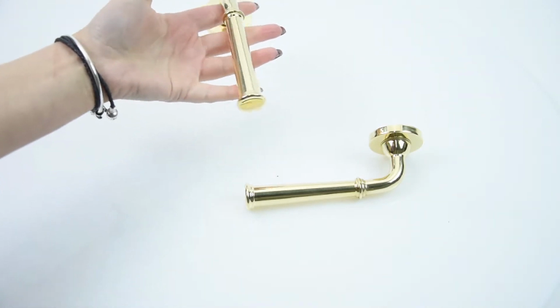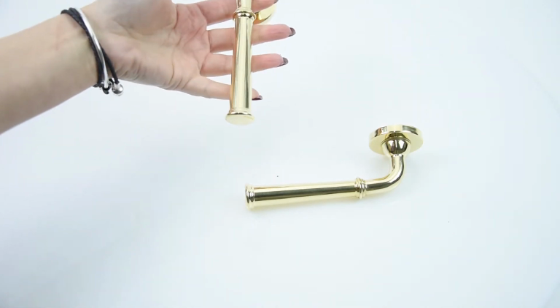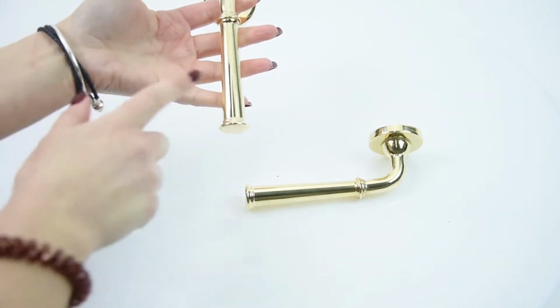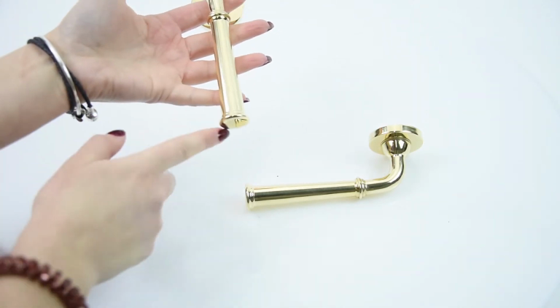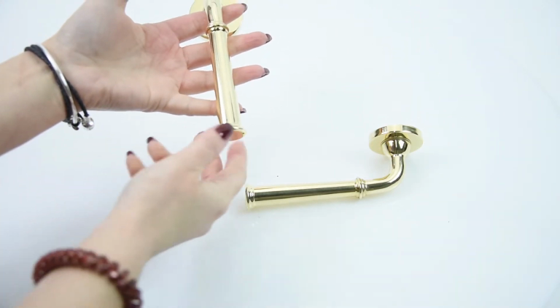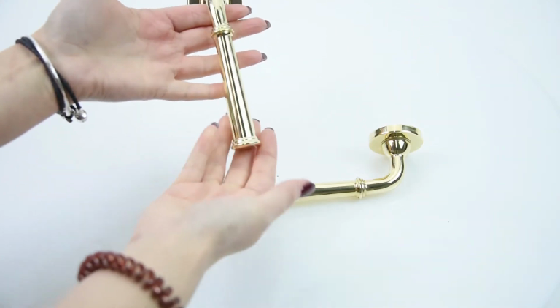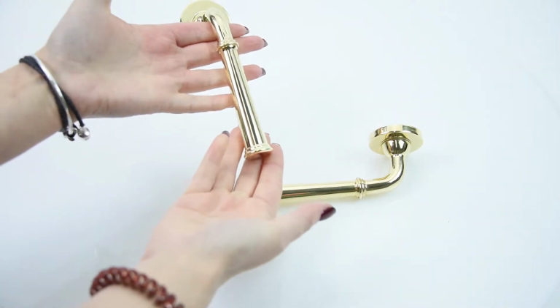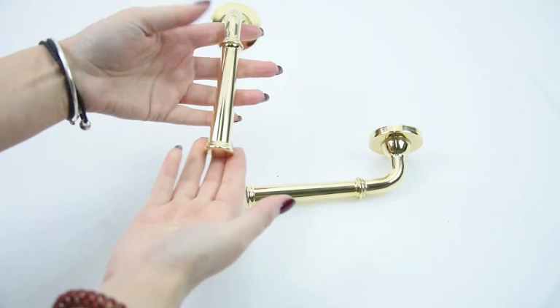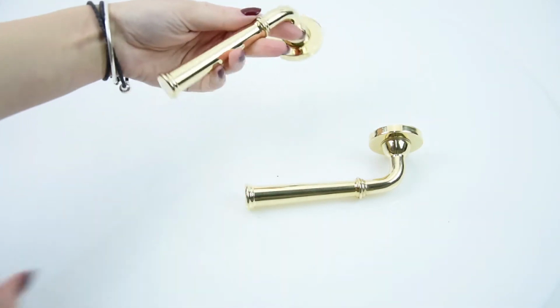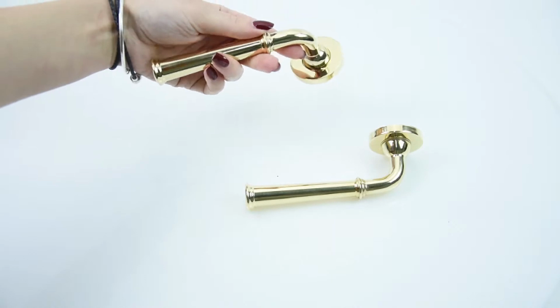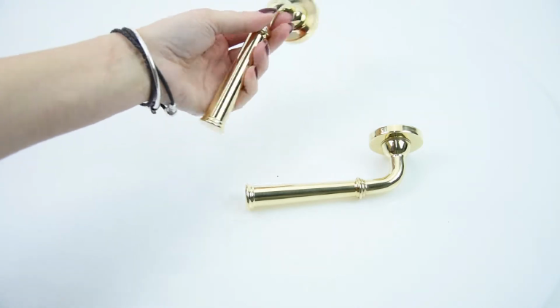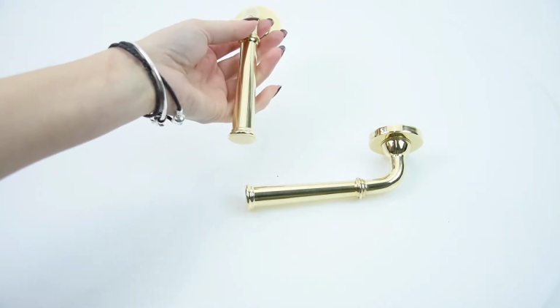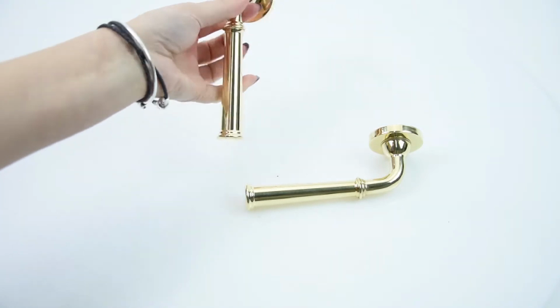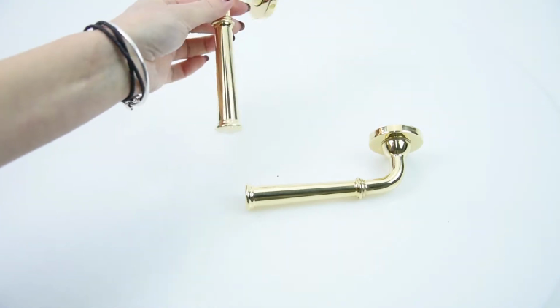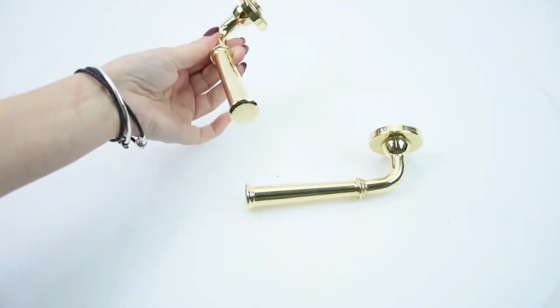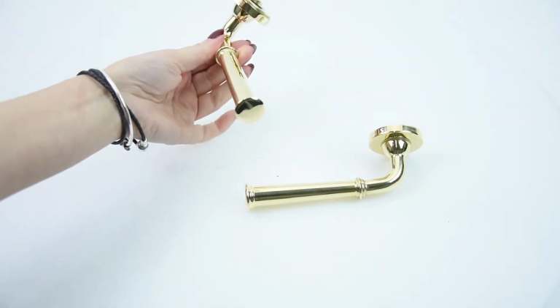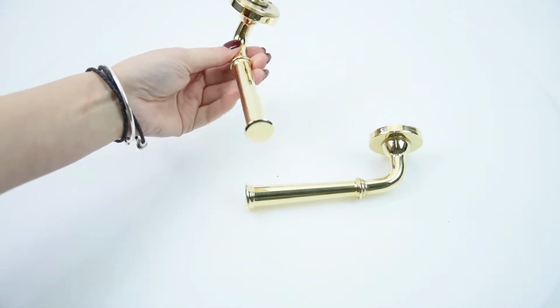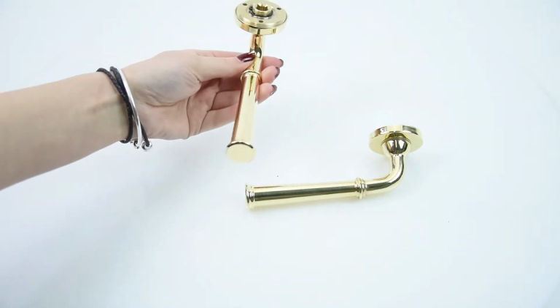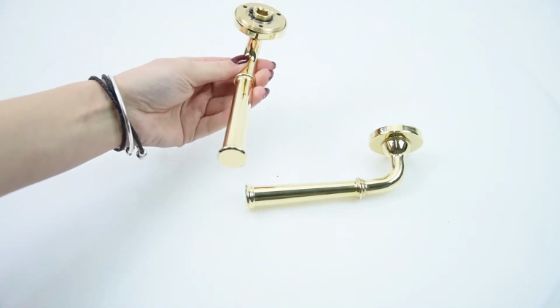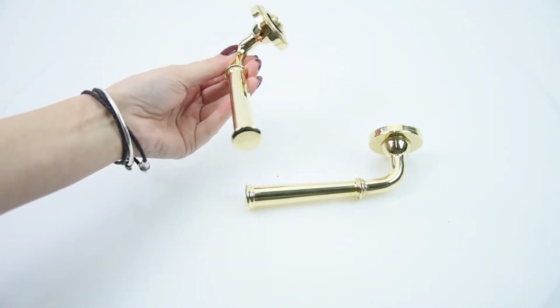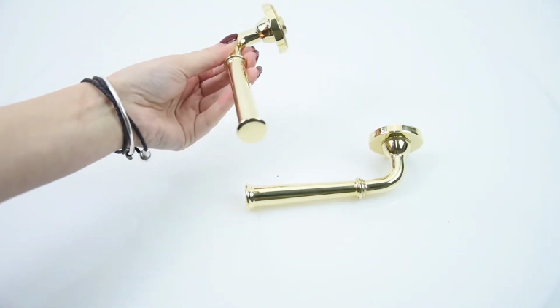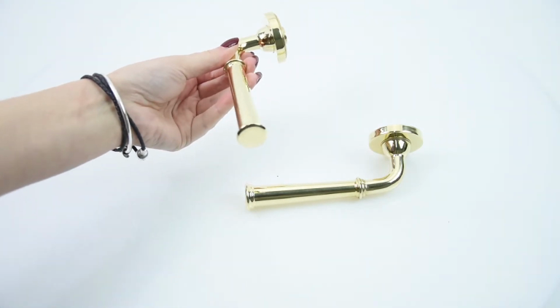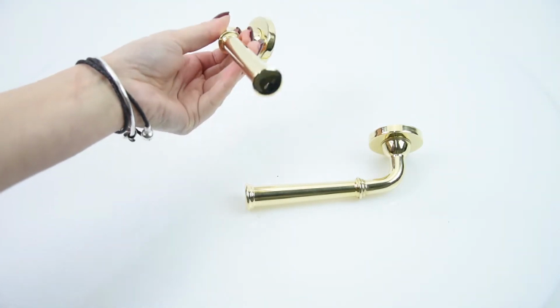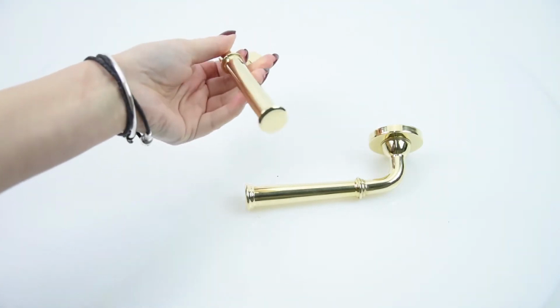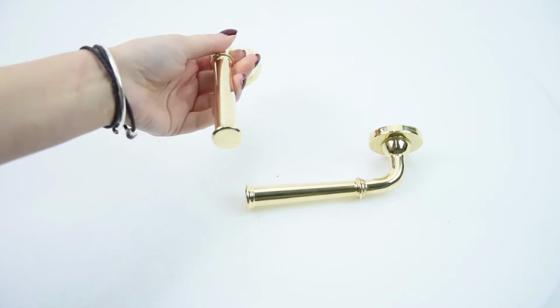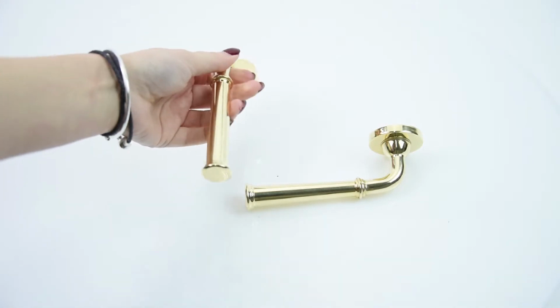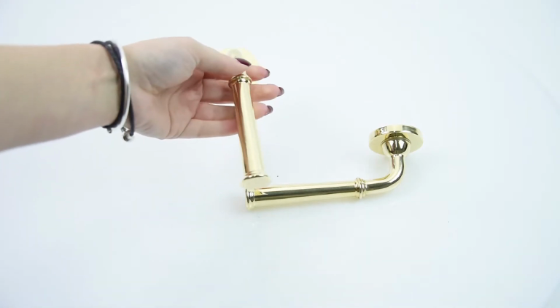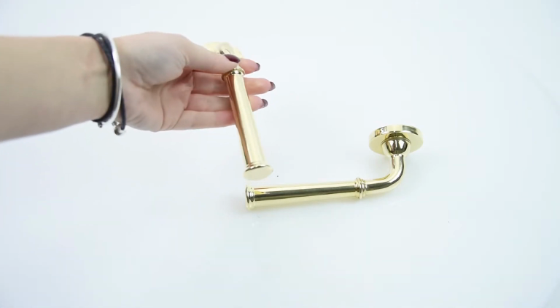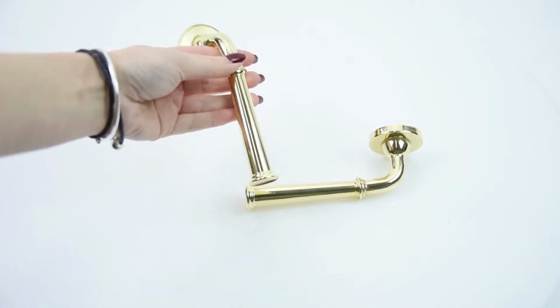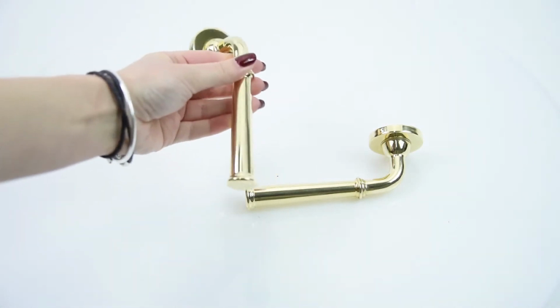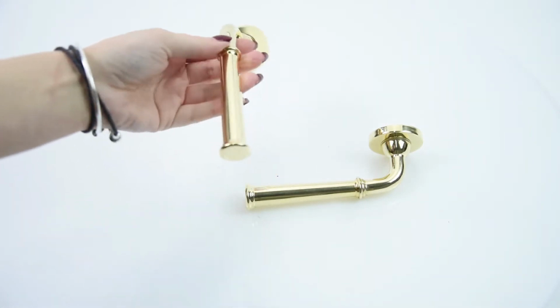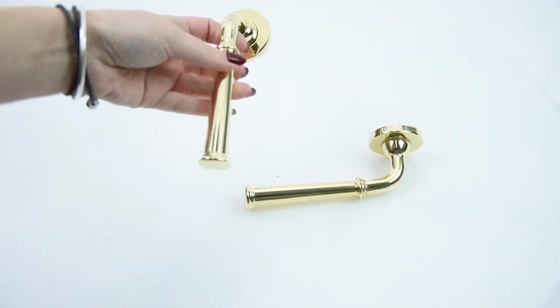They can produce this item in over 20 different finishes, from brass, nickel, chrome, oil rubbed bronze and many more. Please see our website for the available finishes for this lovely handle.